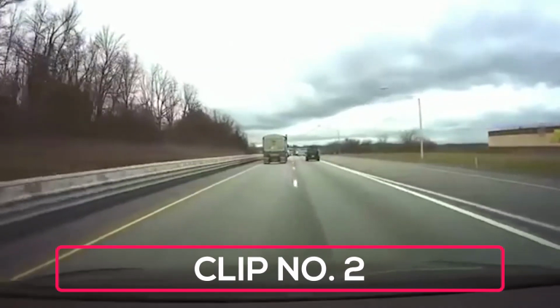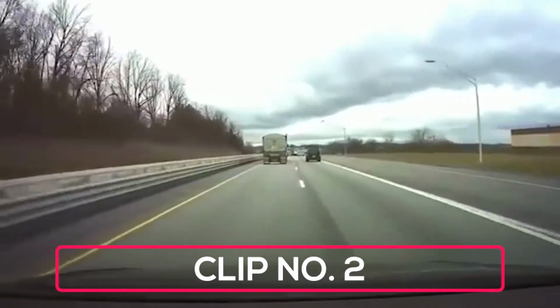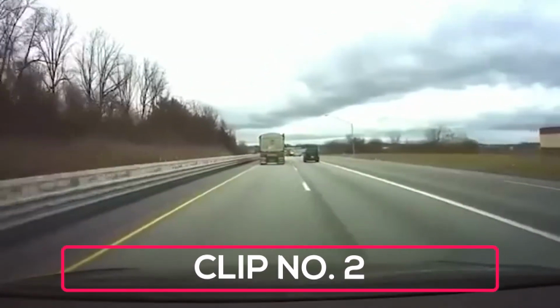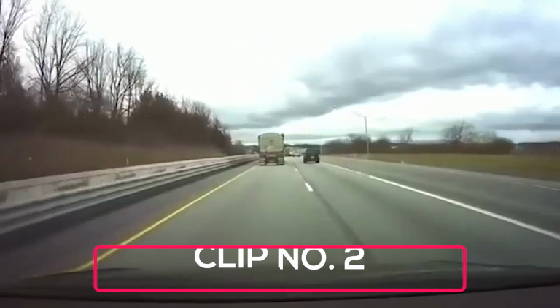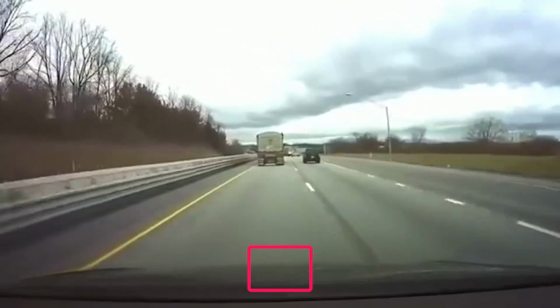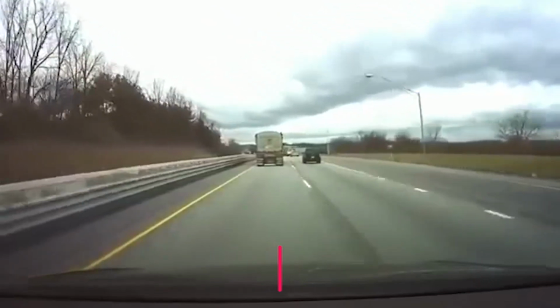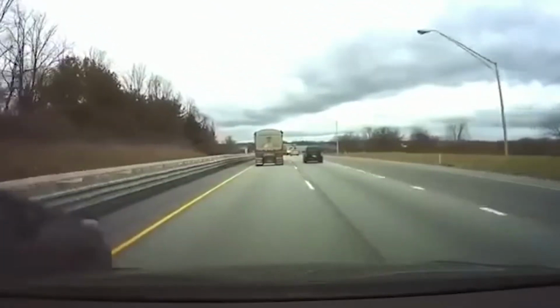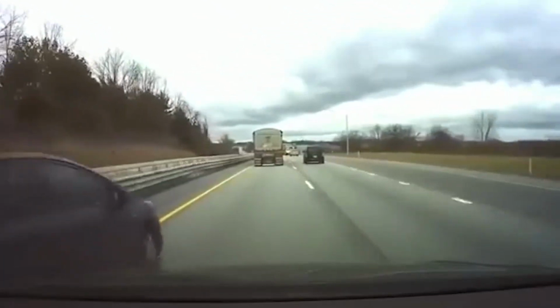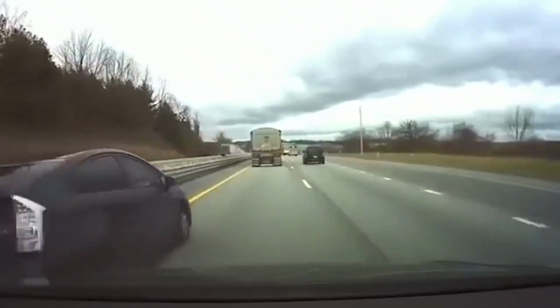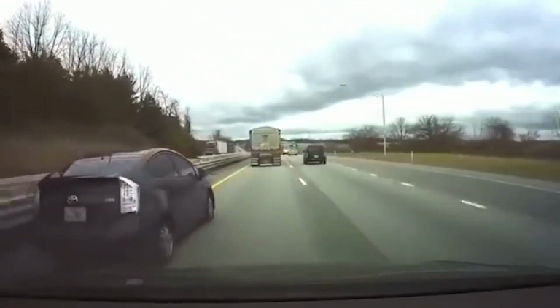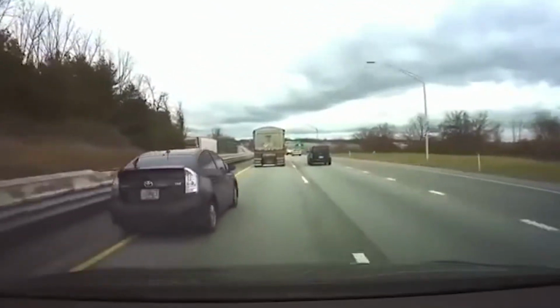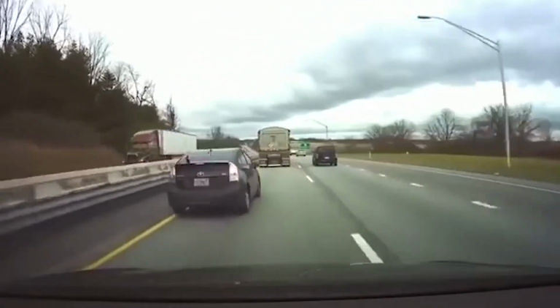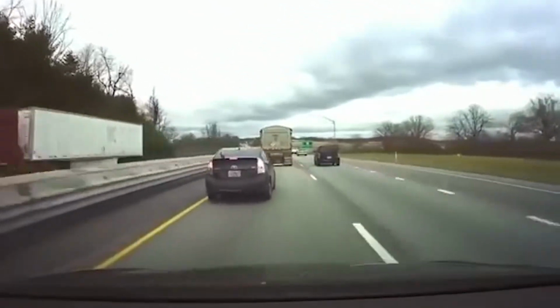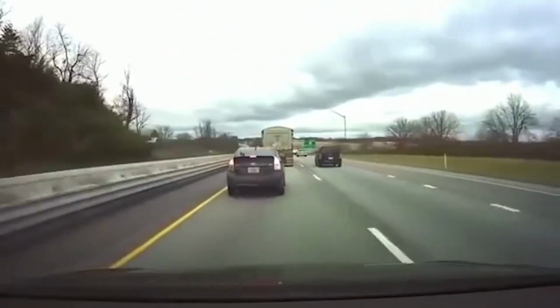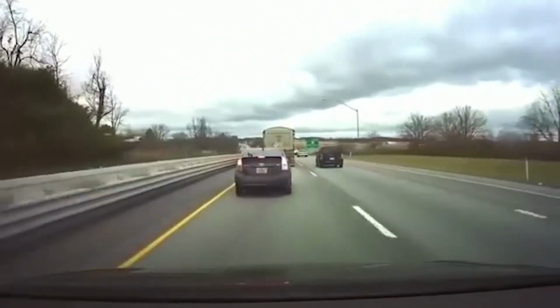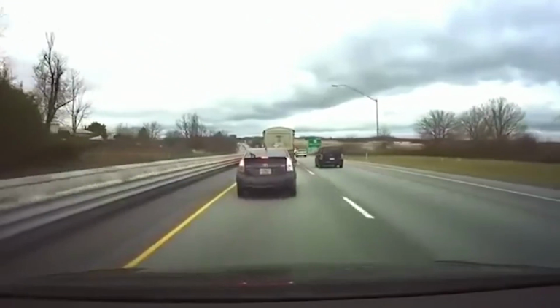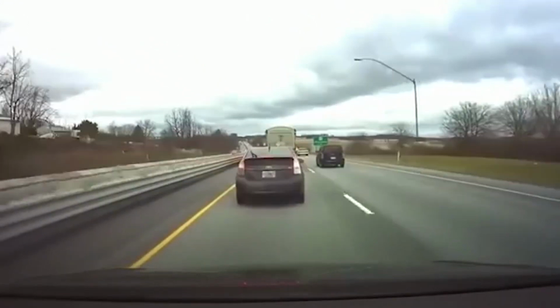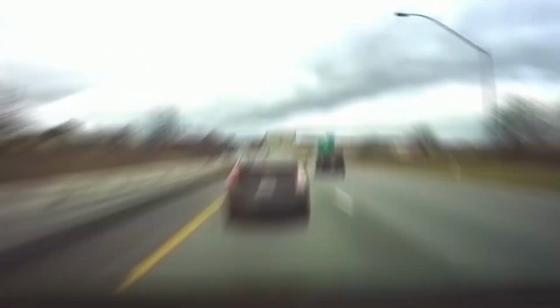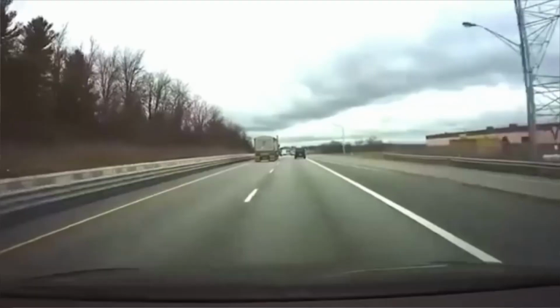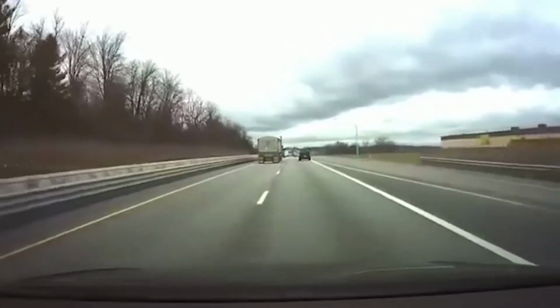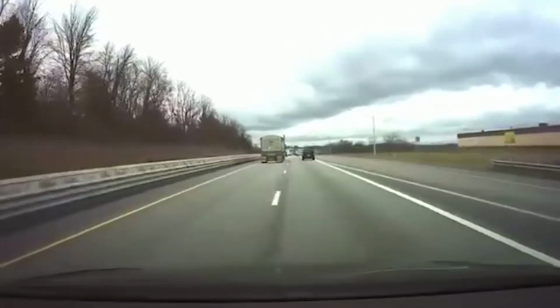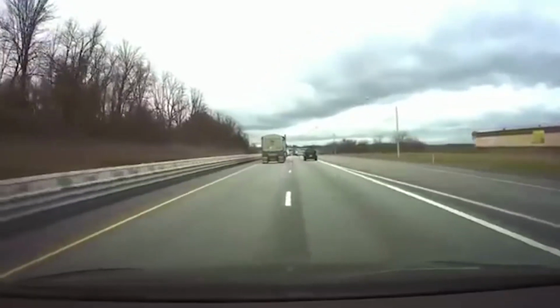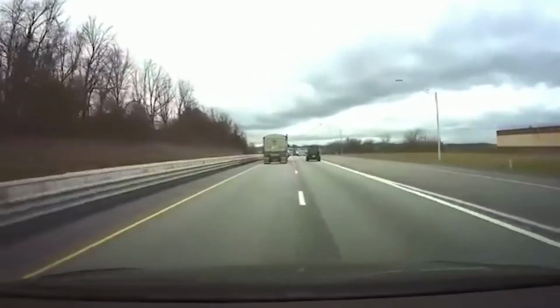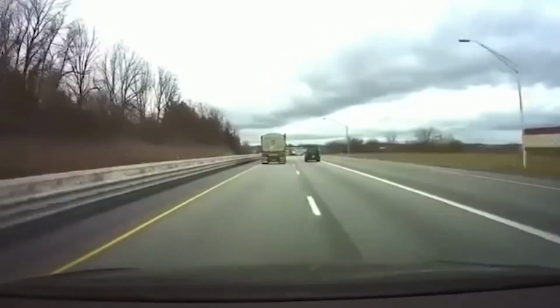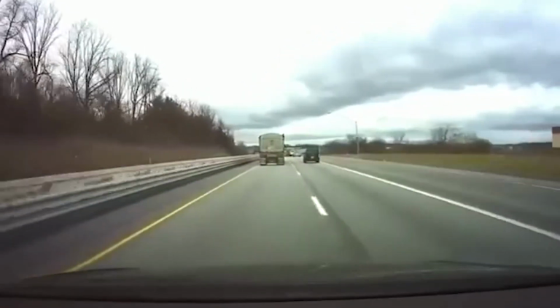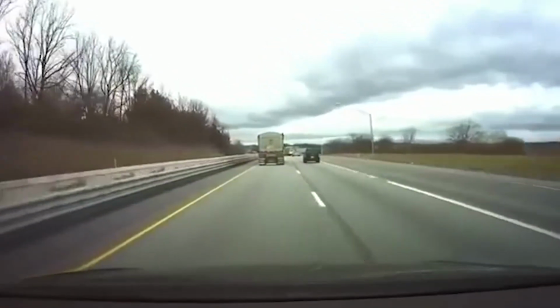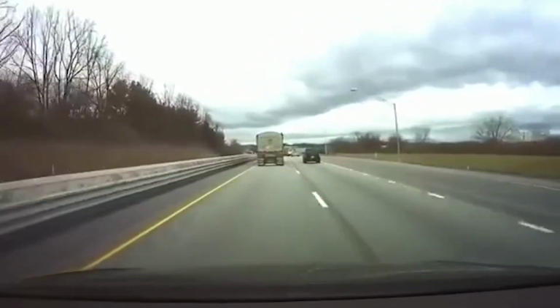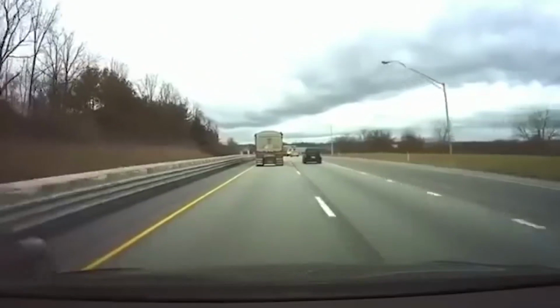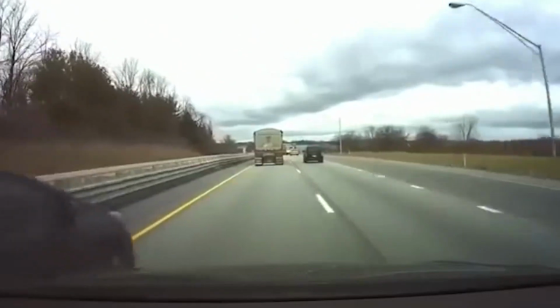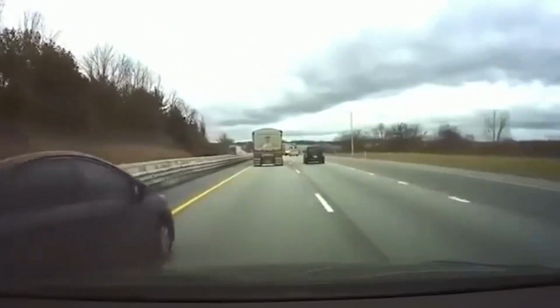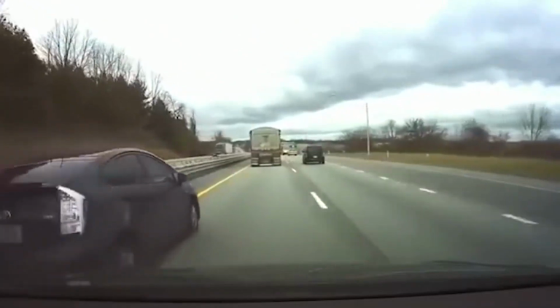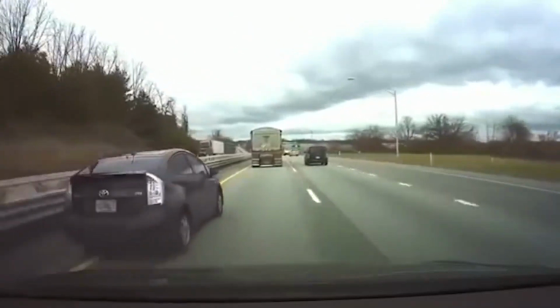Our driver is making his way down the highway when an aggressive Prius comes barreling down the left side, nearly side-swiping the Tesla. The Tesla moves to the right and then quickly slams on the brakes to avoid rear-ending the brake-checking Prius.